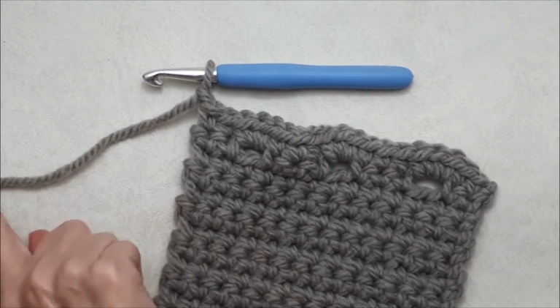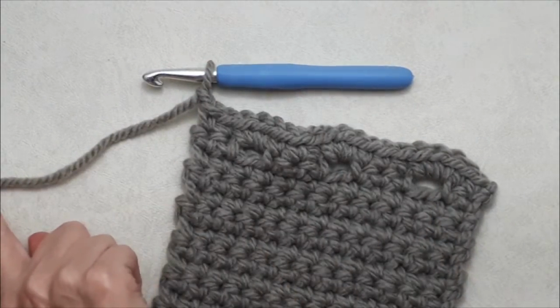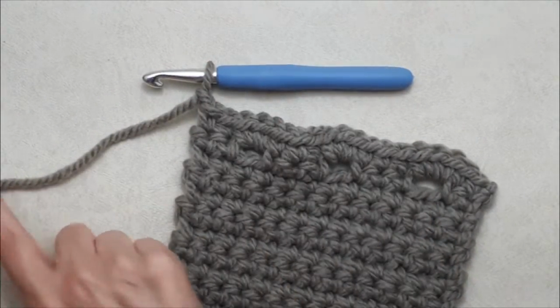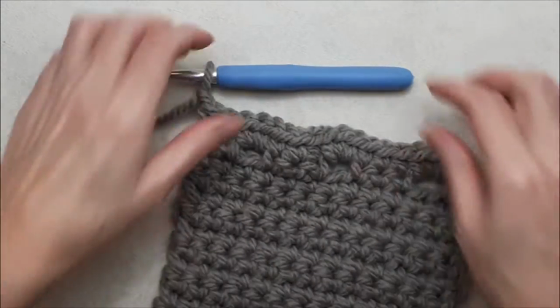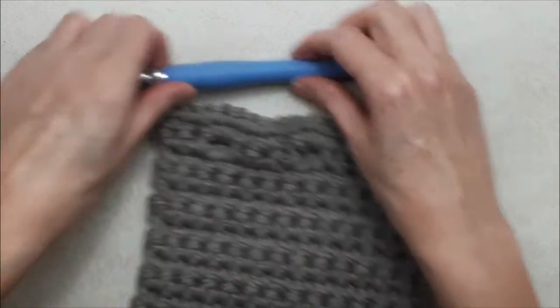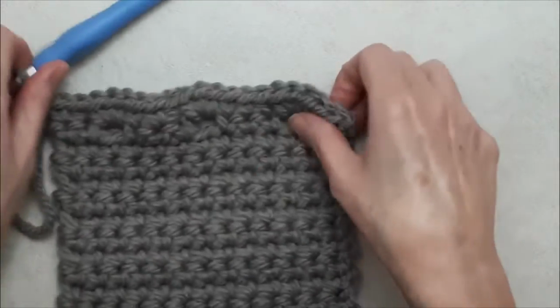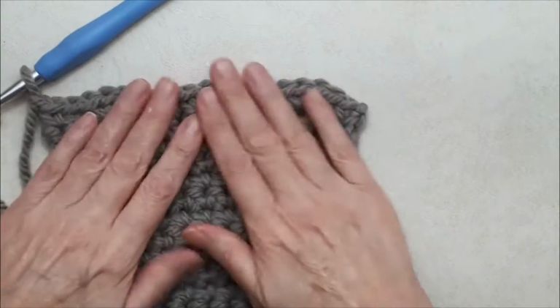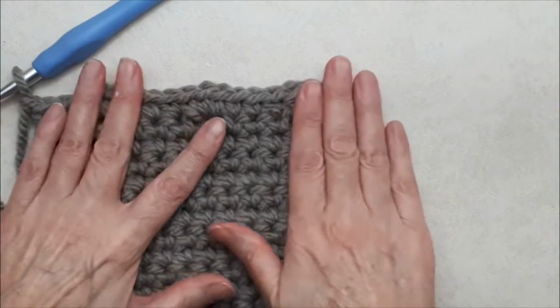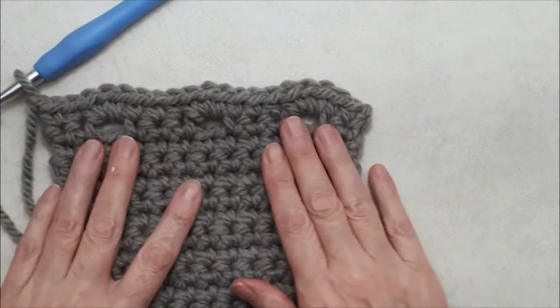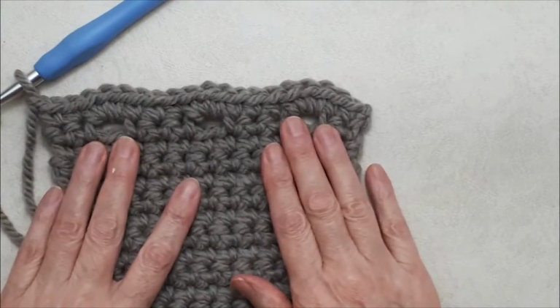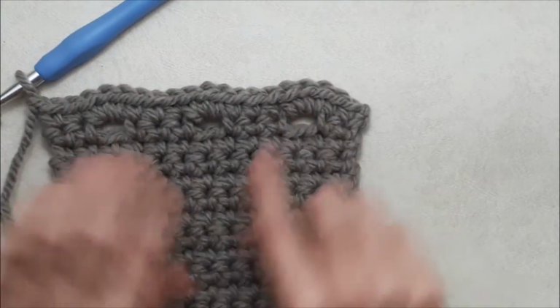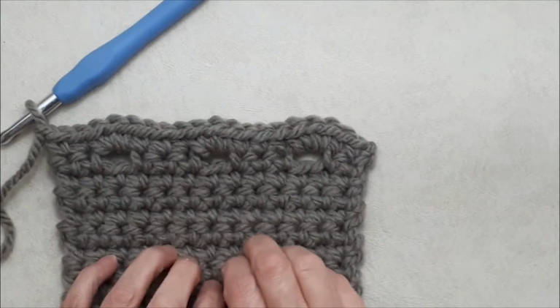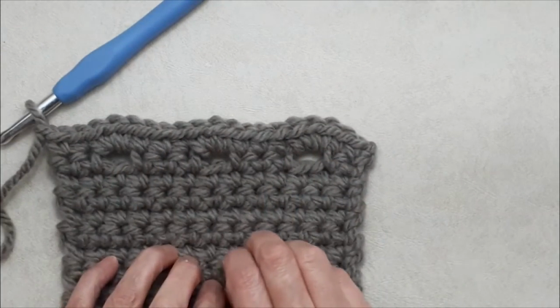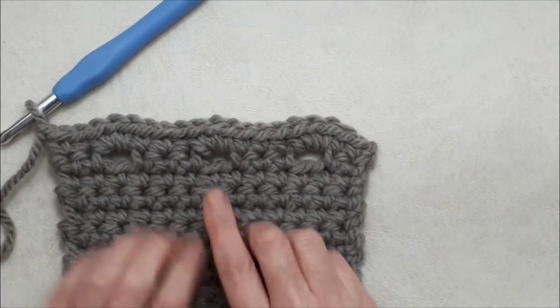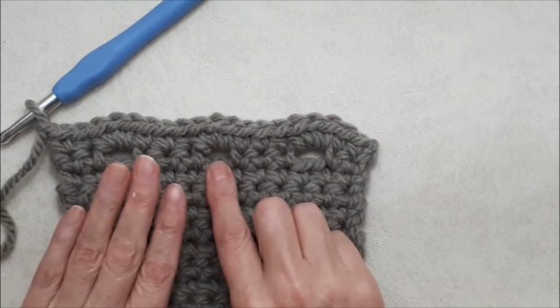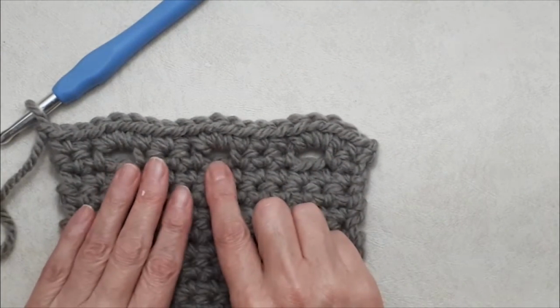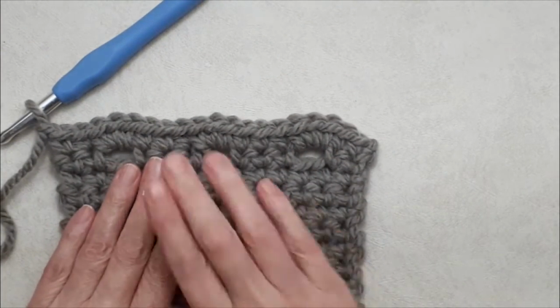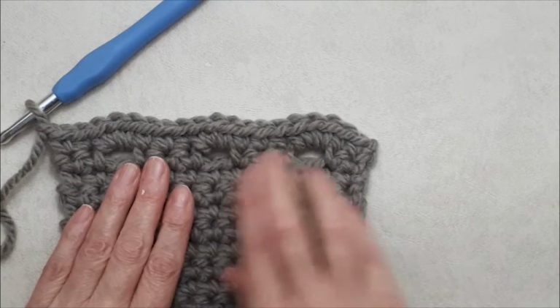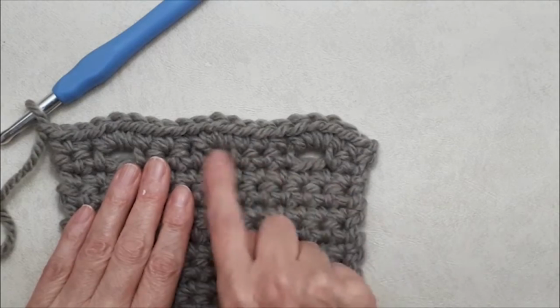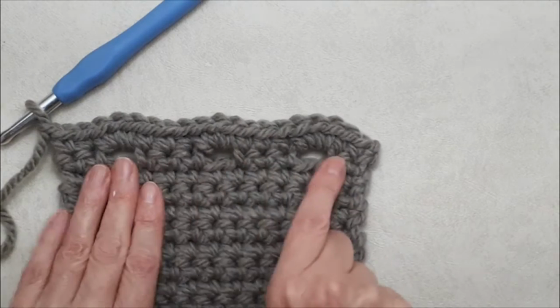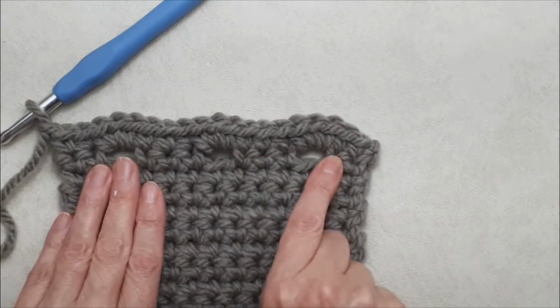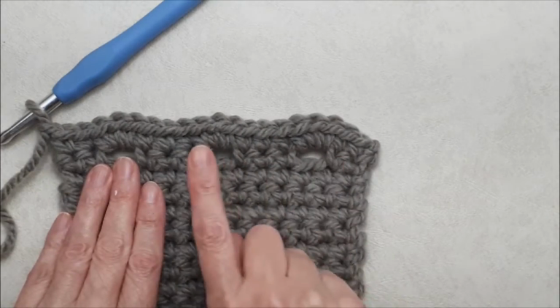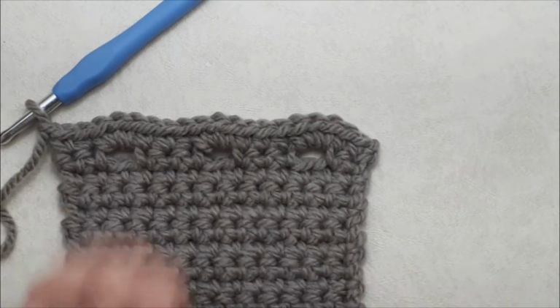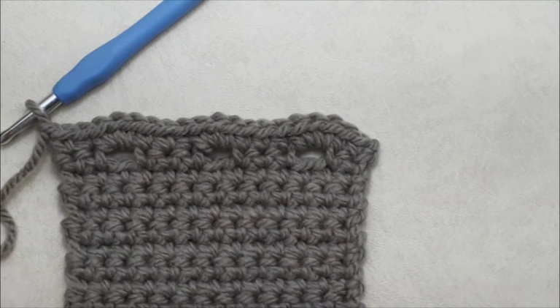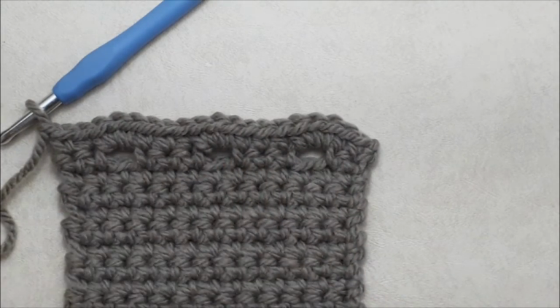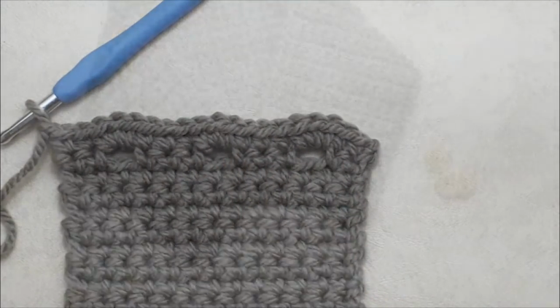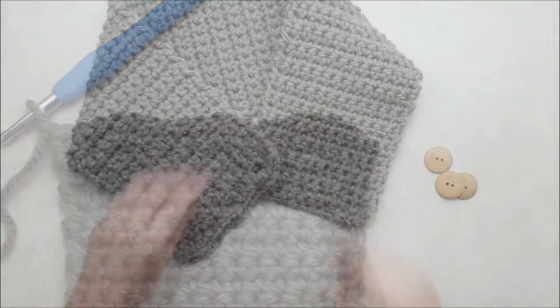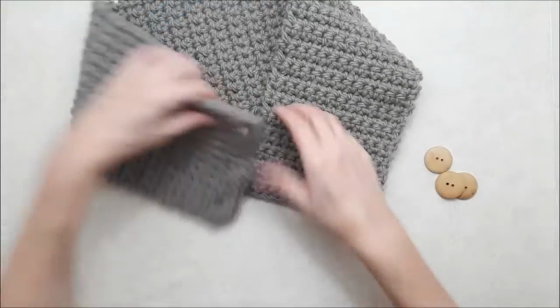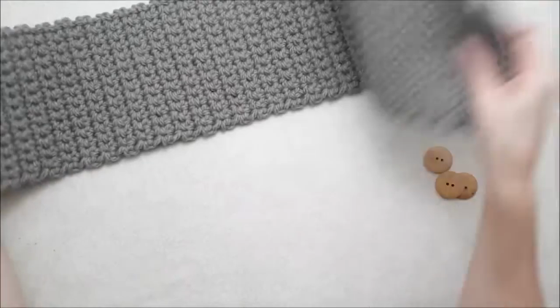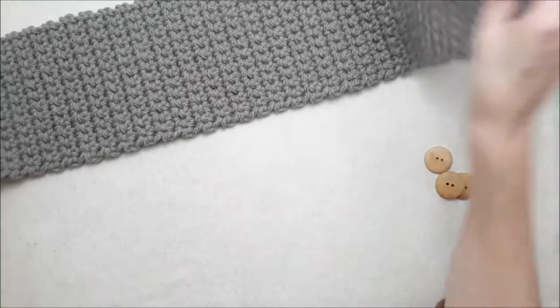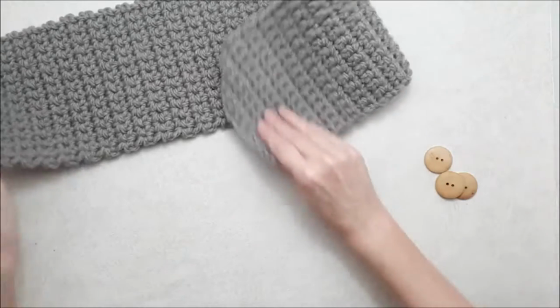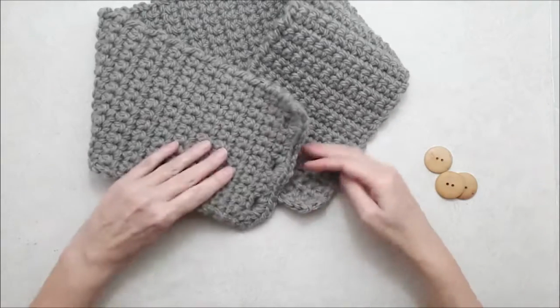Then all you do is chain one and fasten off. Cut a tail, darn in your tail ends, and then you're ready to attach your buttons.